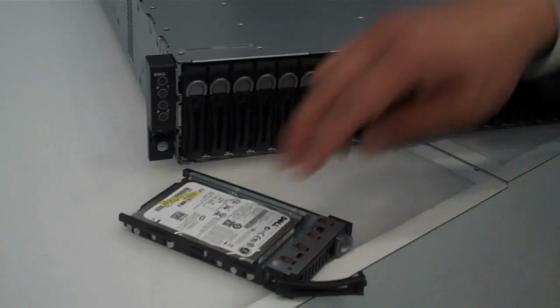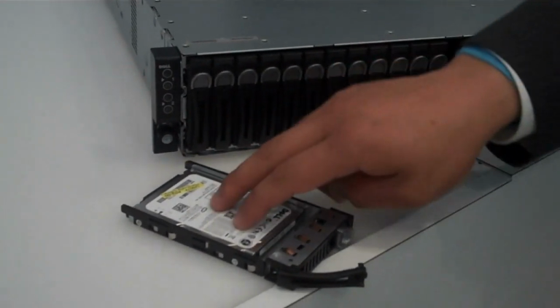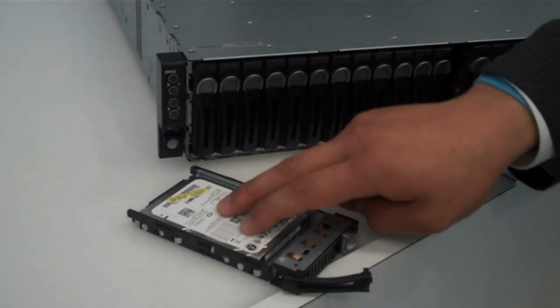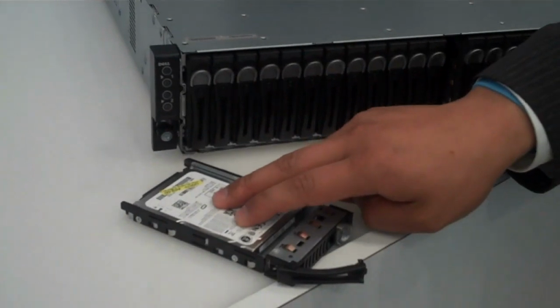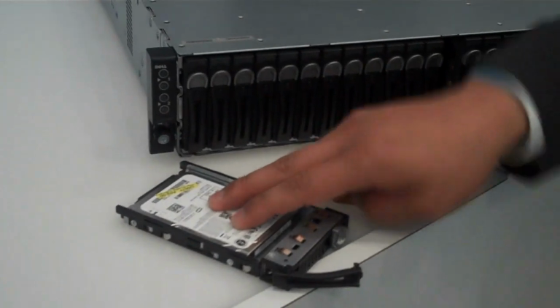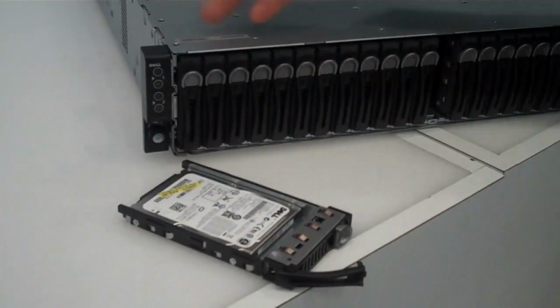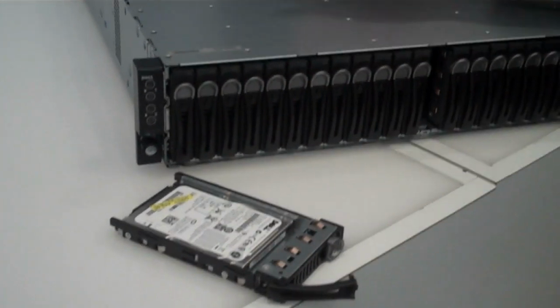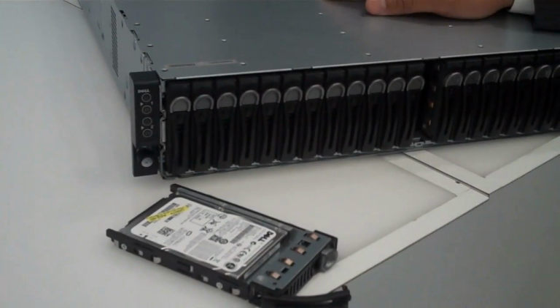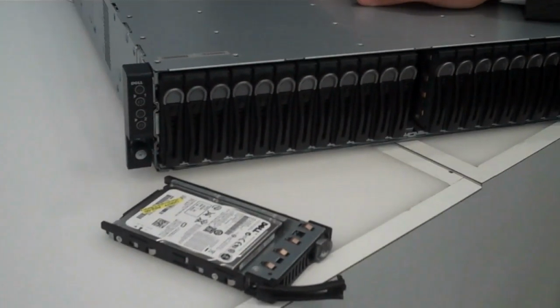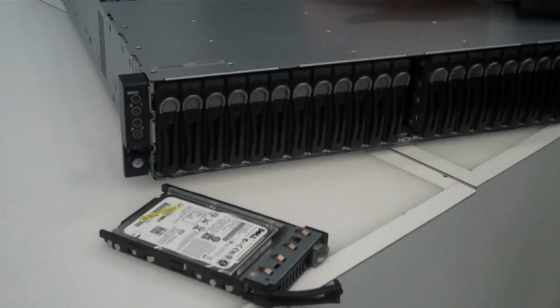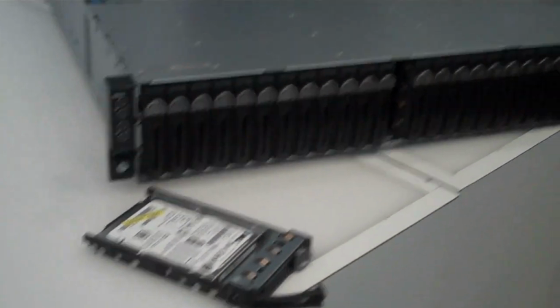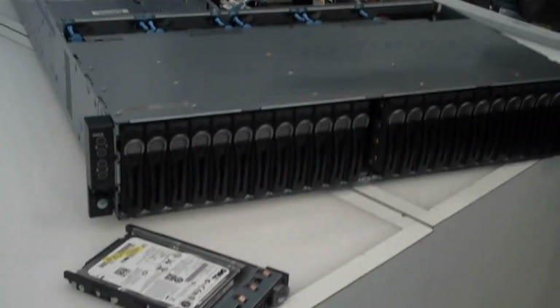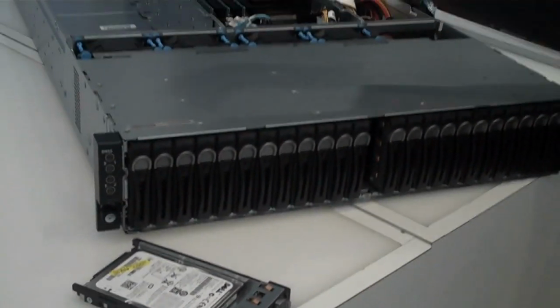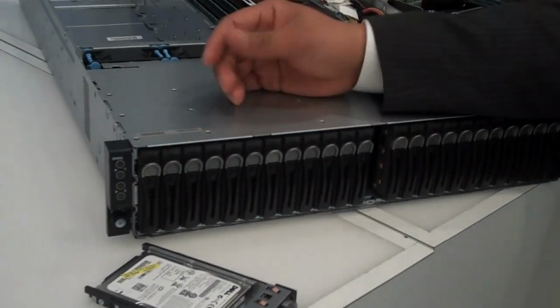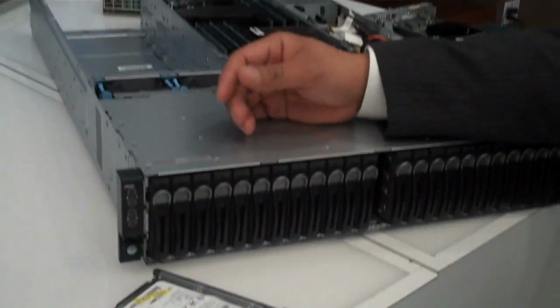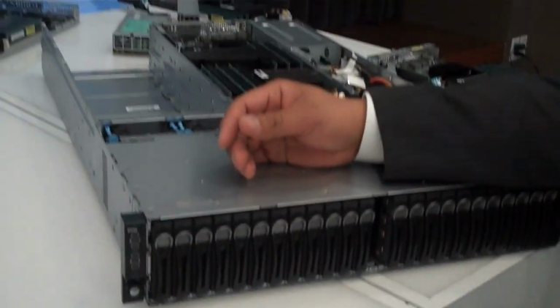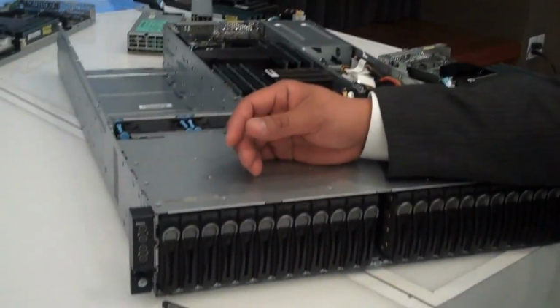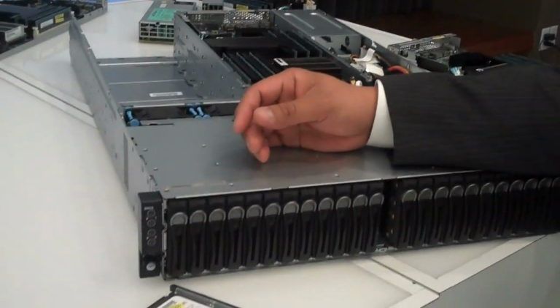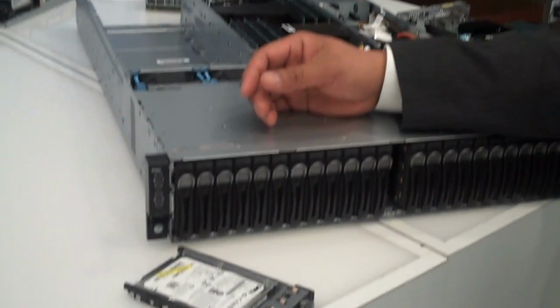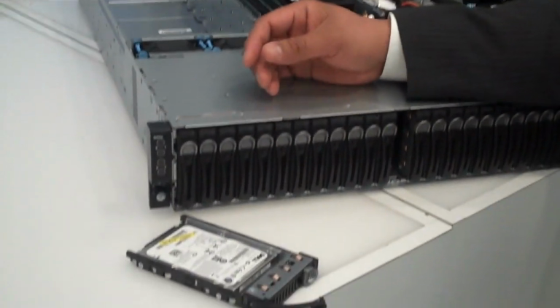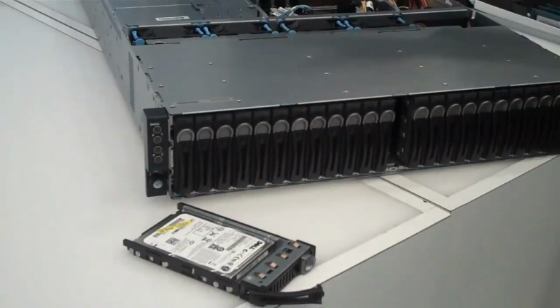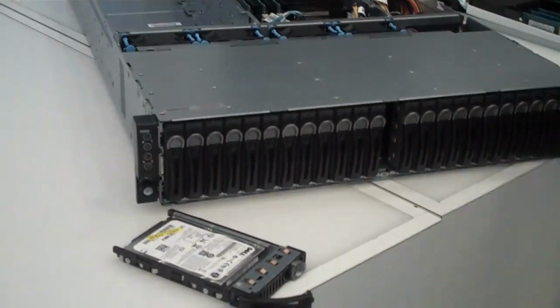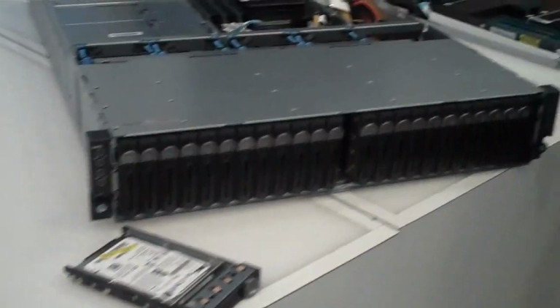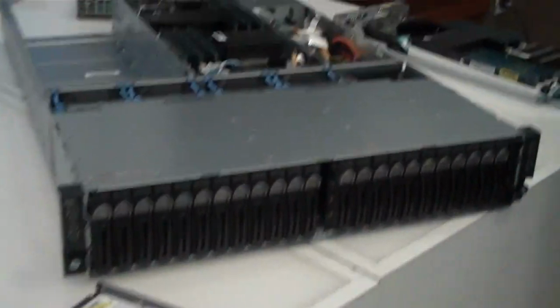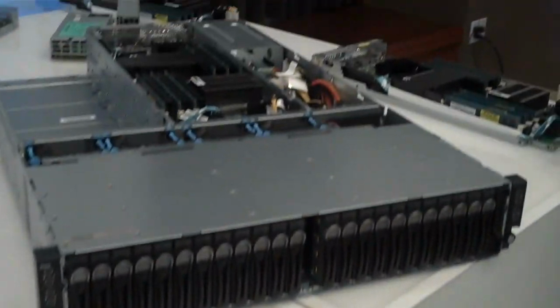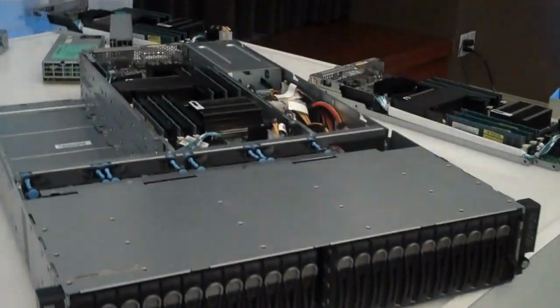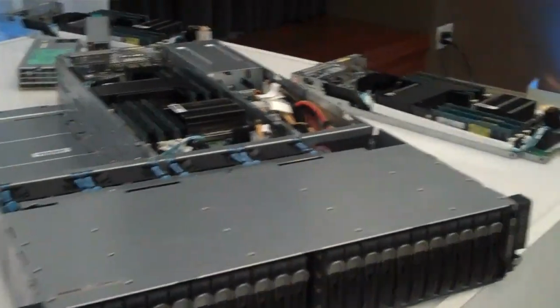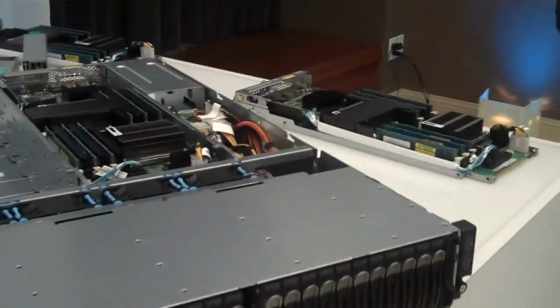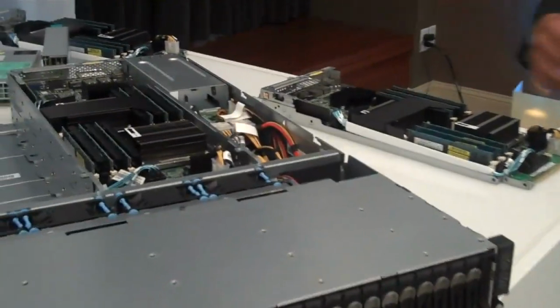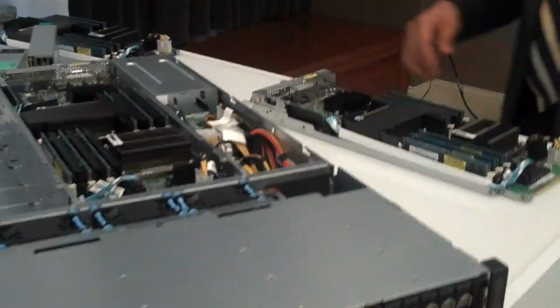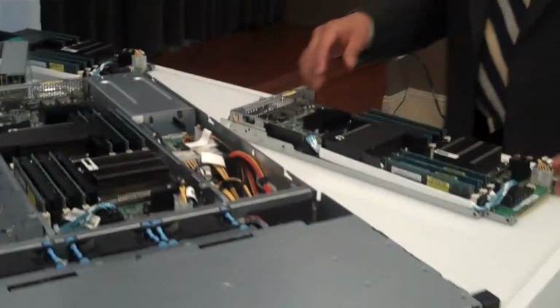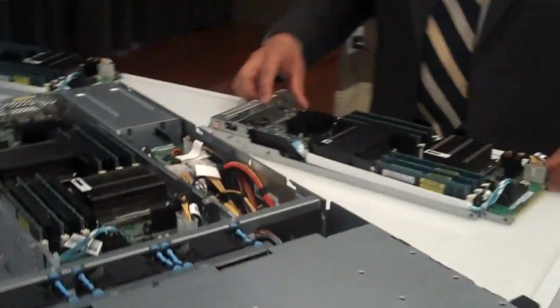The hard disk drive to sled ratio on small form factor drives is 6 drives to every sled — small form factor 2½-inch. If you want to do the bigger drives, each sled is mated to 3.